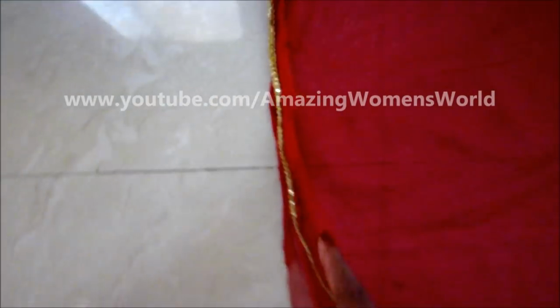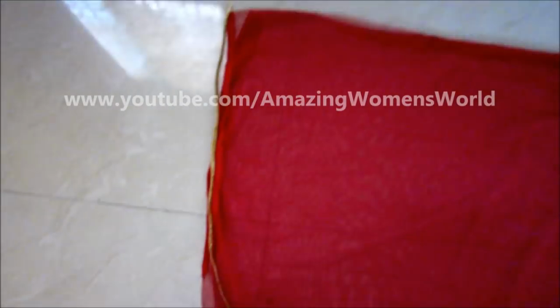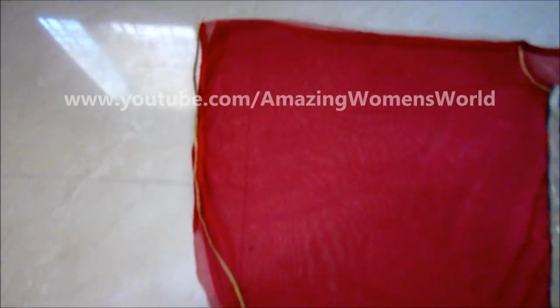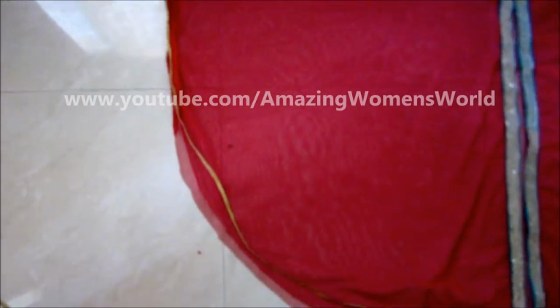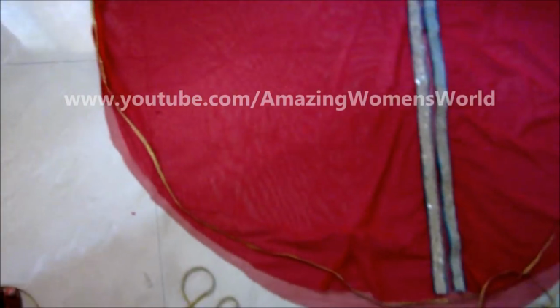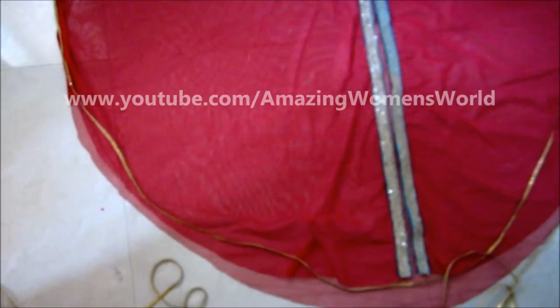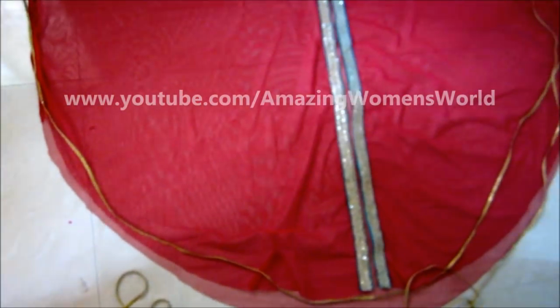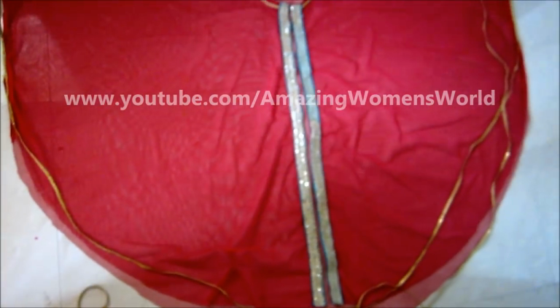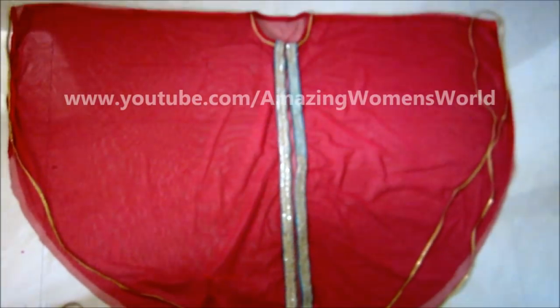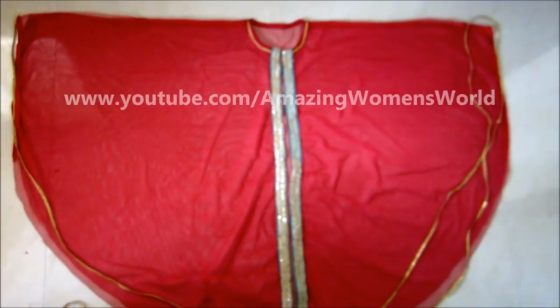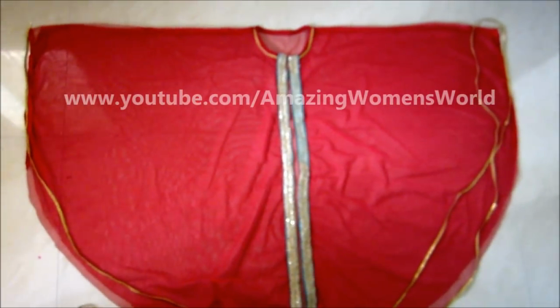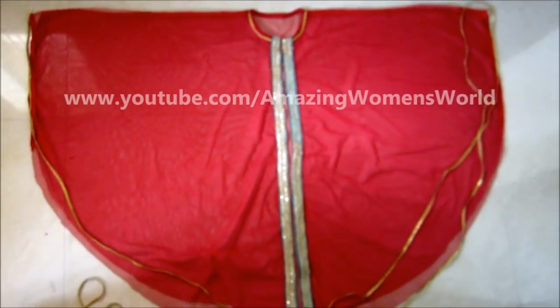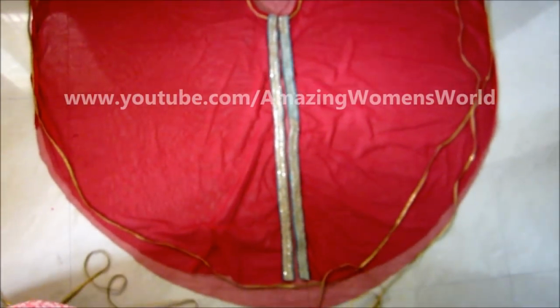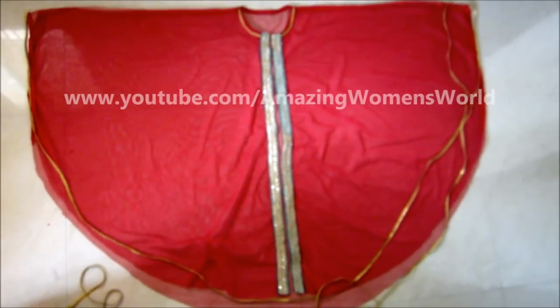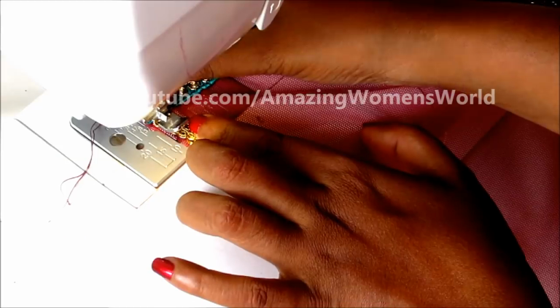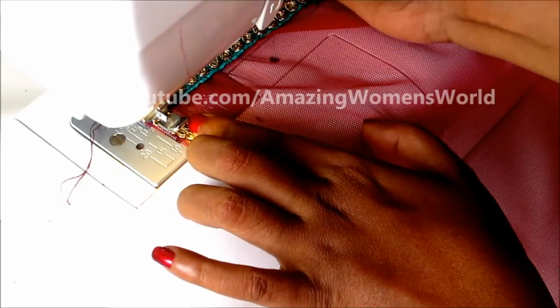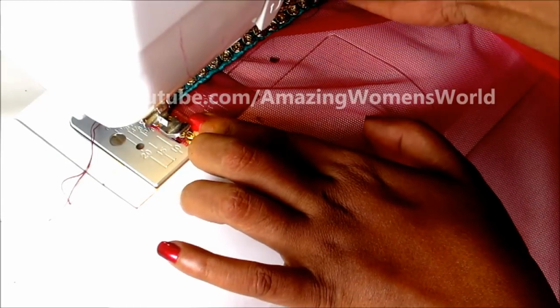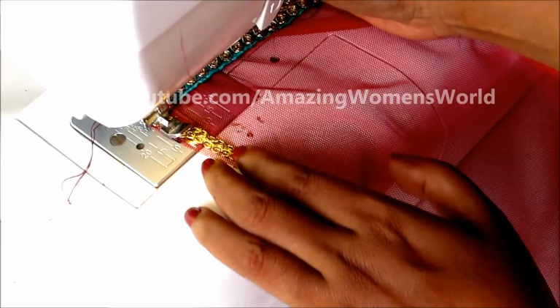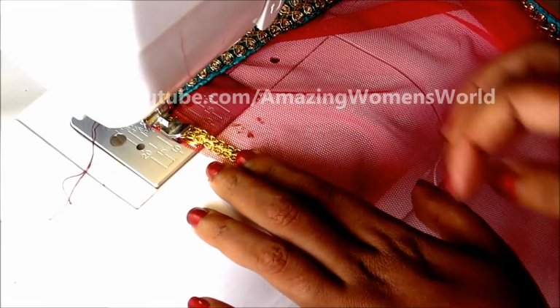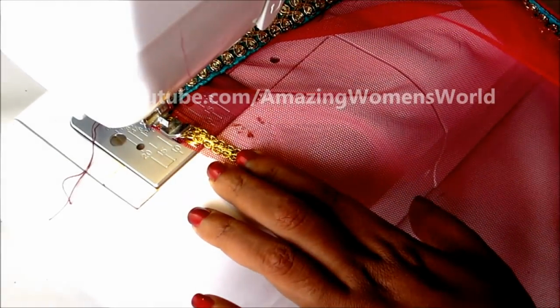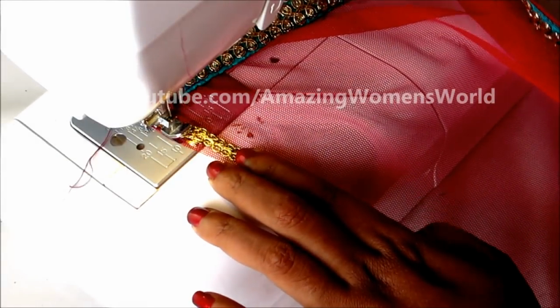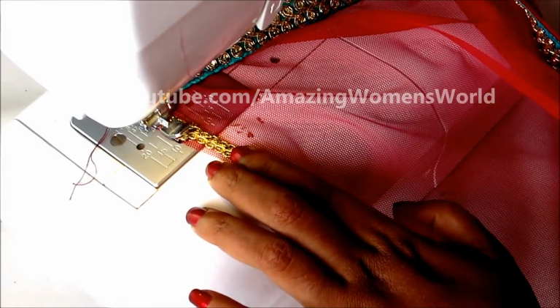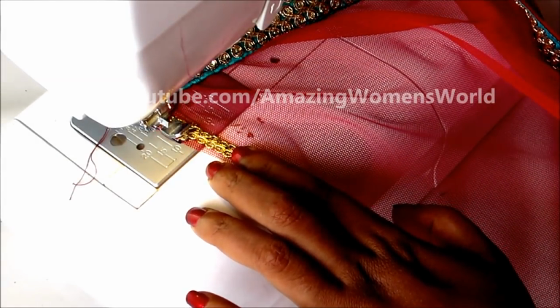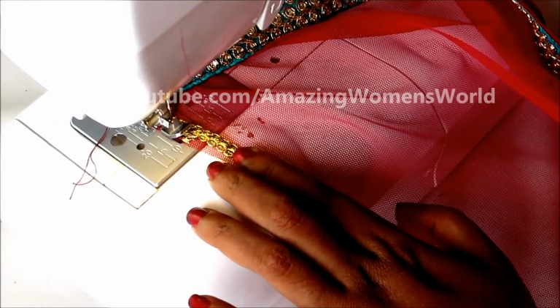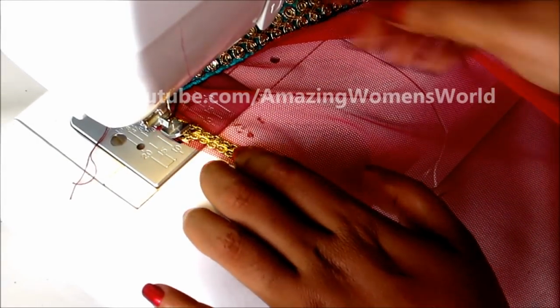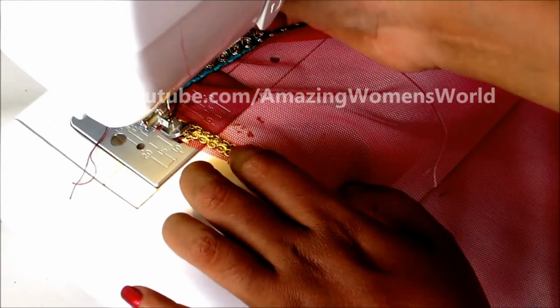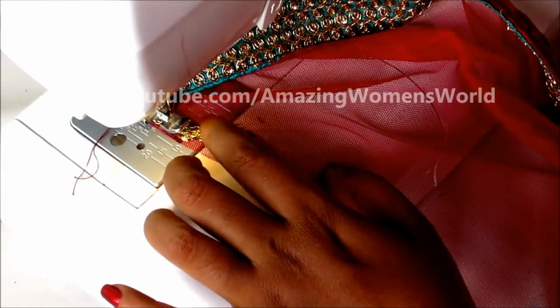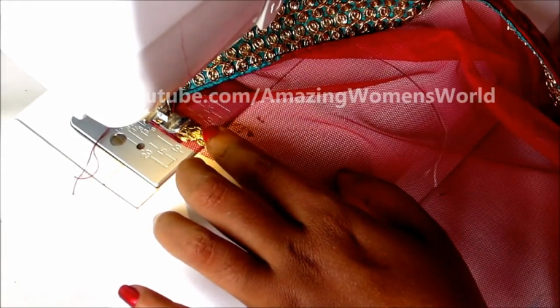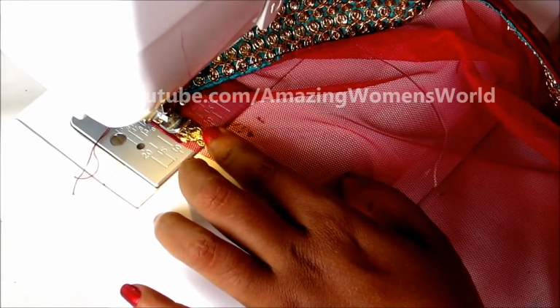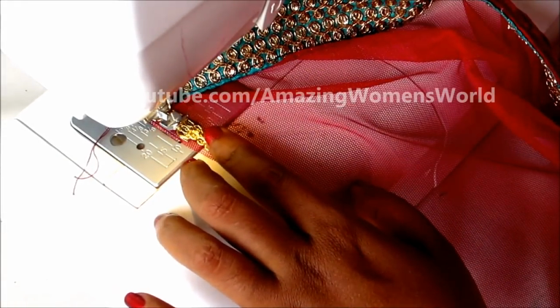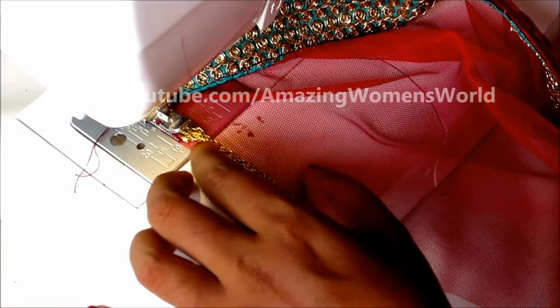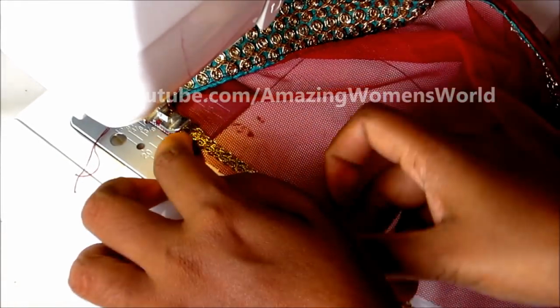You can clearly see here the cape pattern with the slit sleeves. Now I'll join this gold lace to all the raw edges of the hemline, including the slits of the sleeve. So start from the center front.